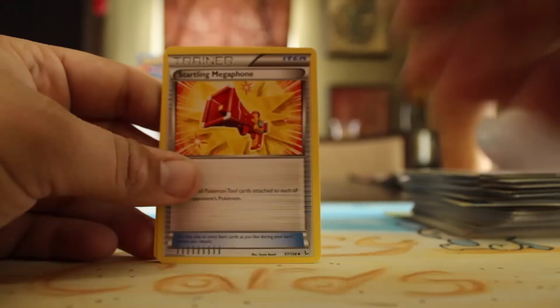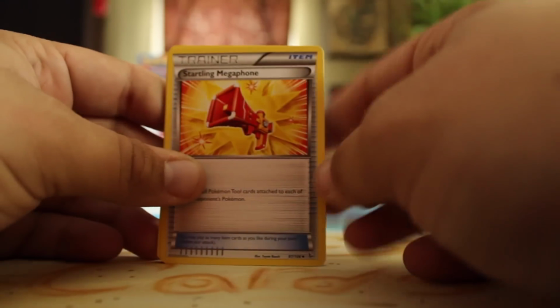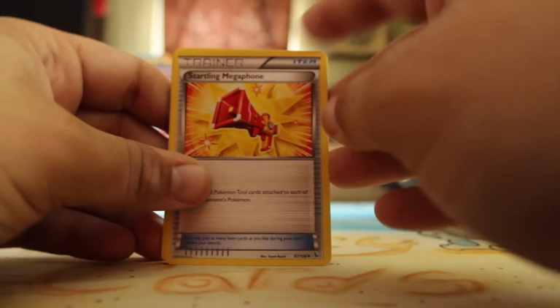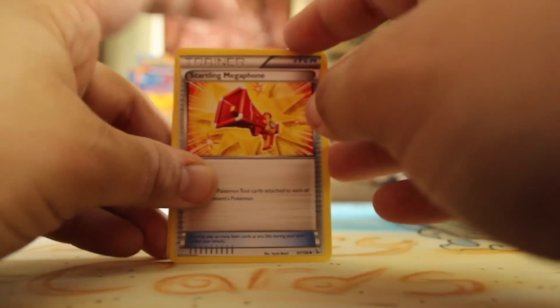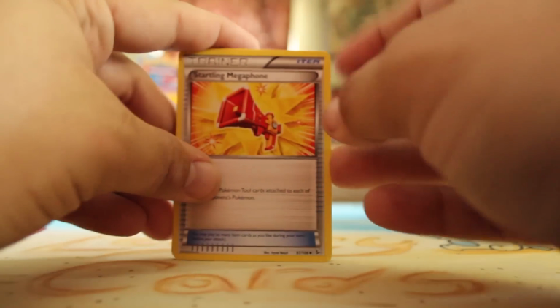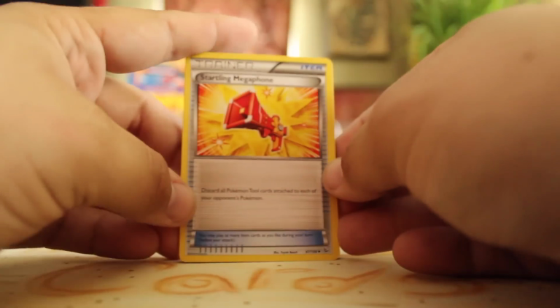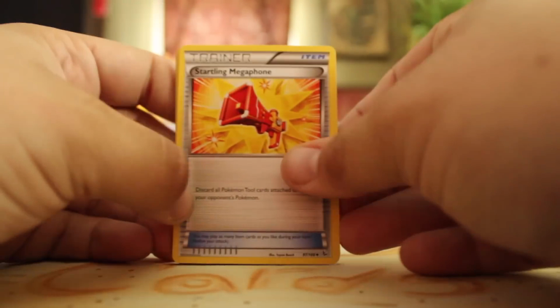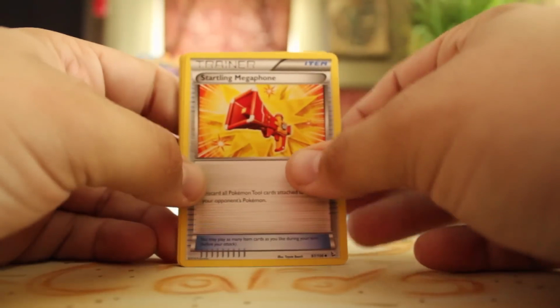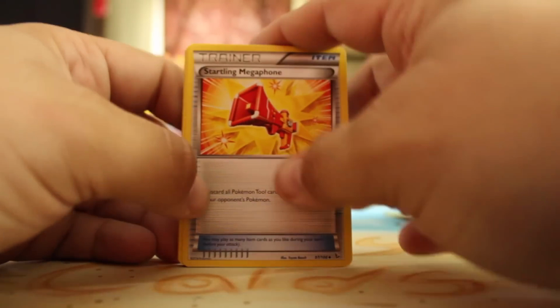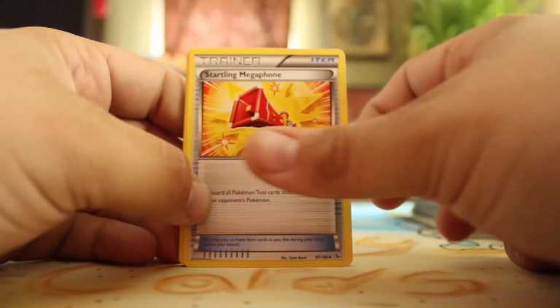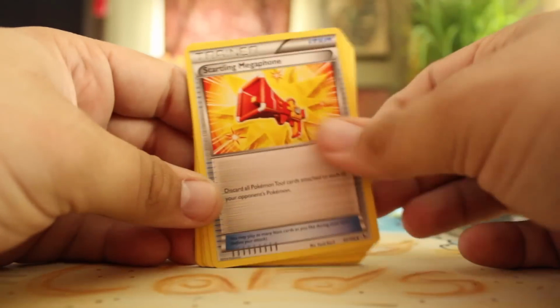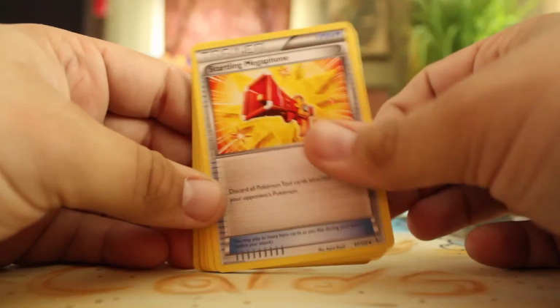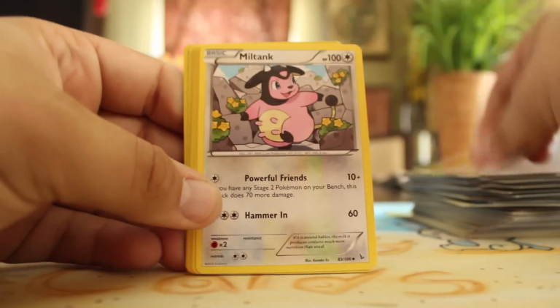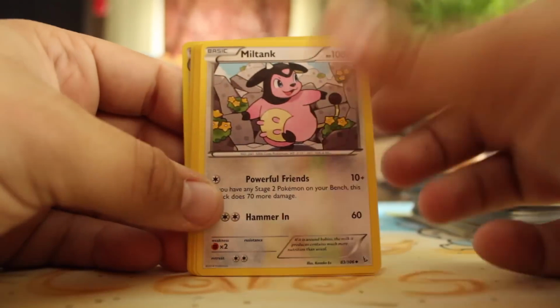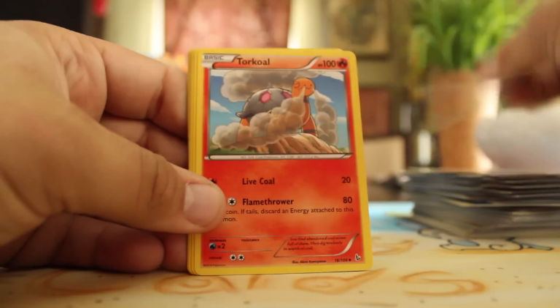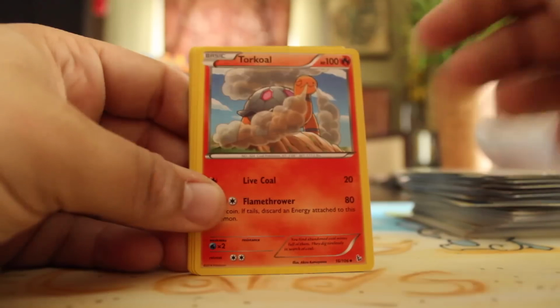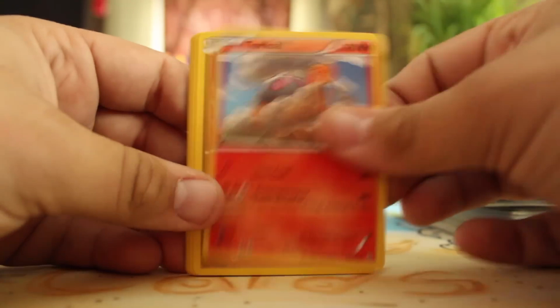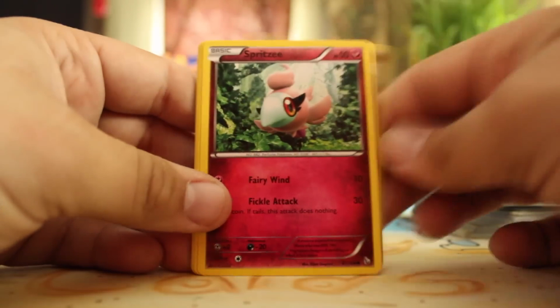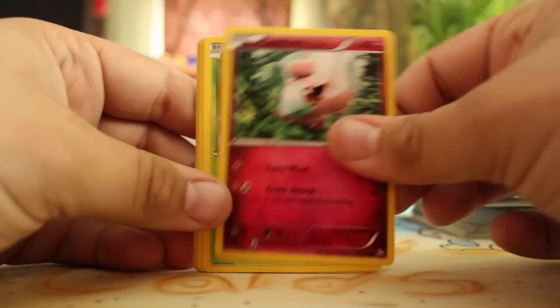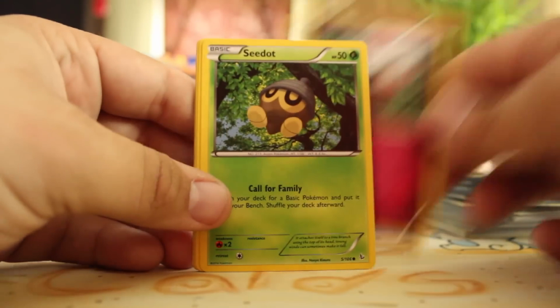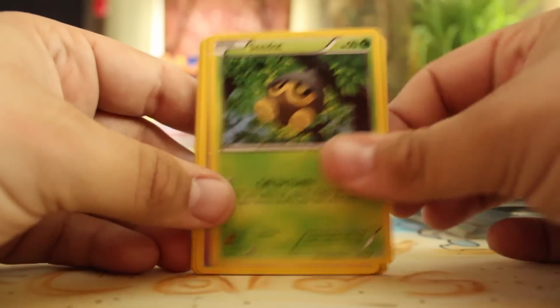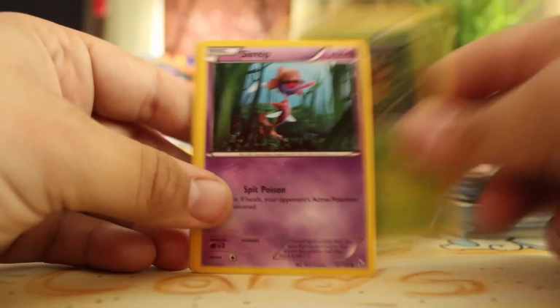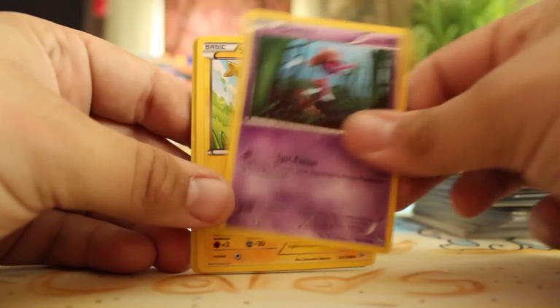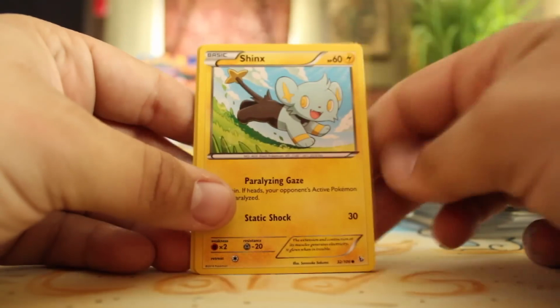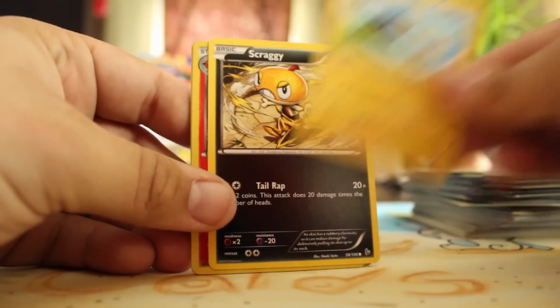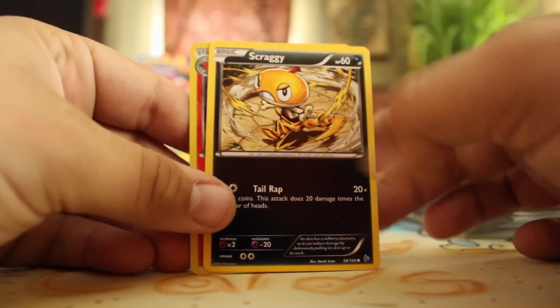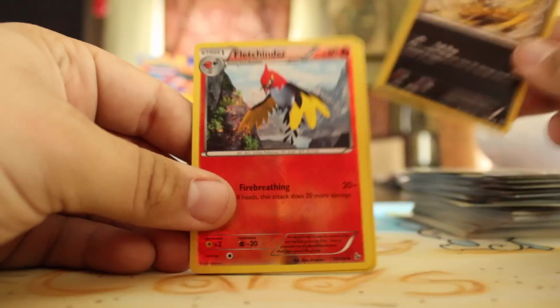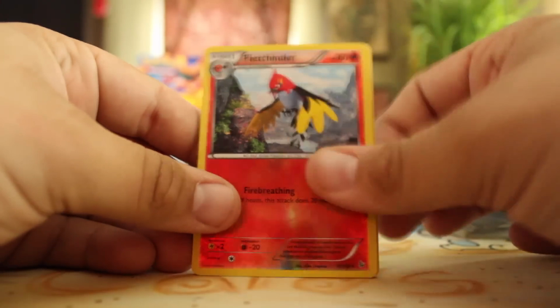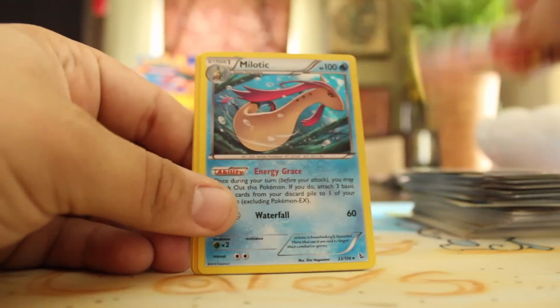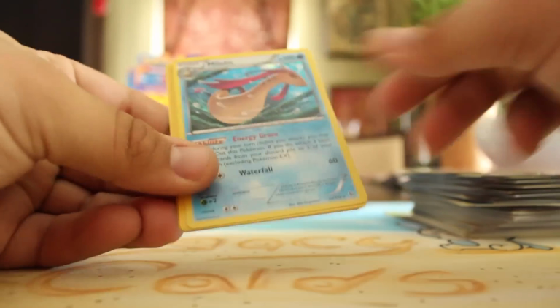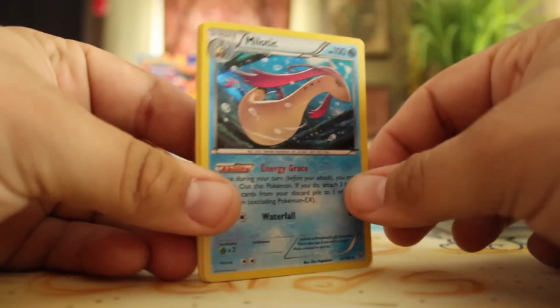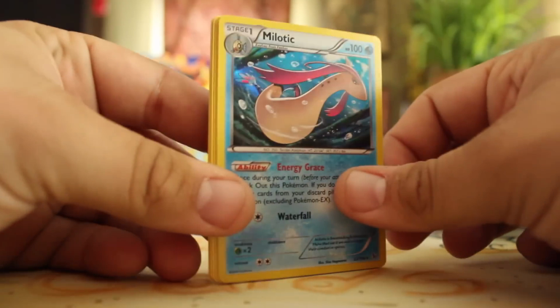Sorry about that cut — could only record in 10 minutes. Here's the next pack. We got another Muscle Band. Miltank, Torkoal, Spritzee, Seedot, Skrelp, Shinx, Scraggy, Reverse Fletchinder, and a Holo Meowstic.